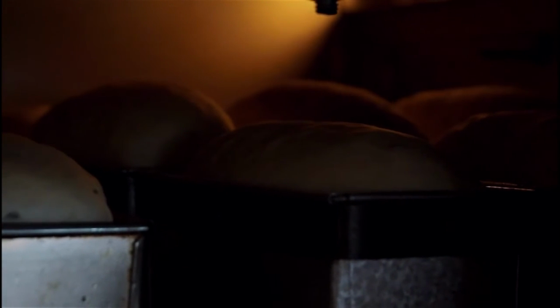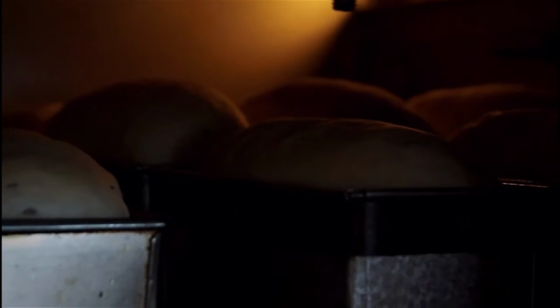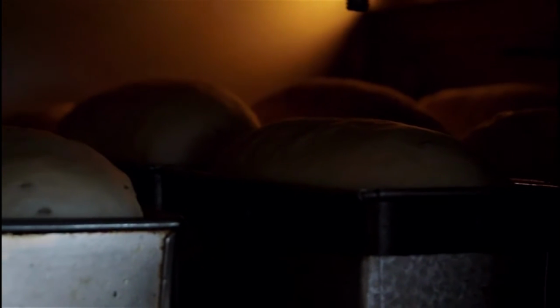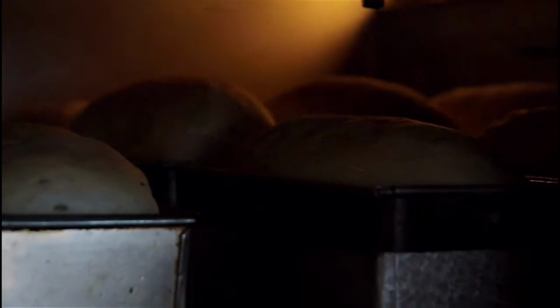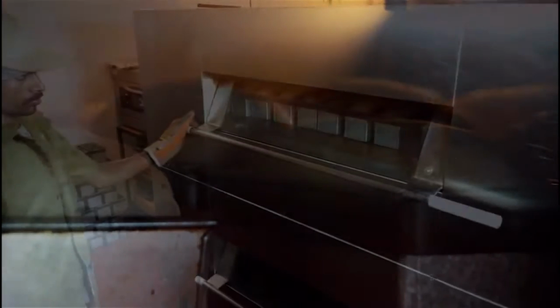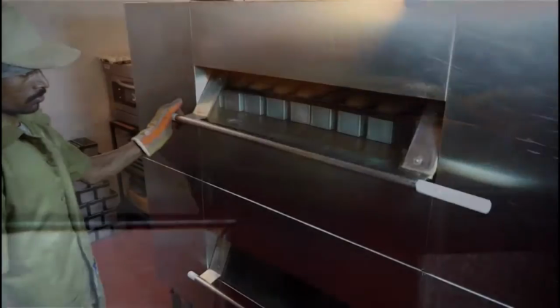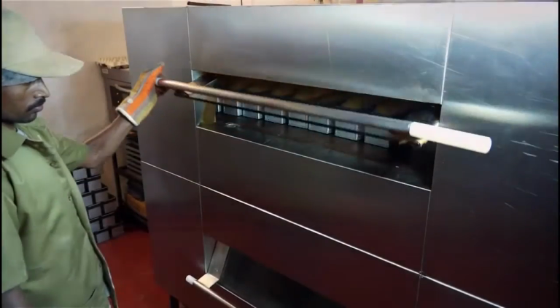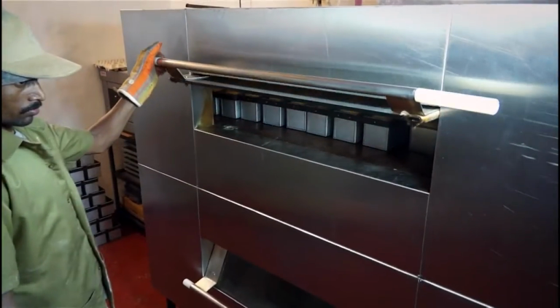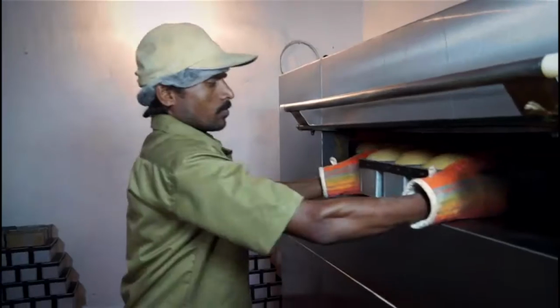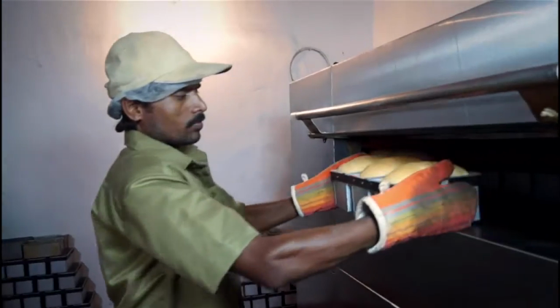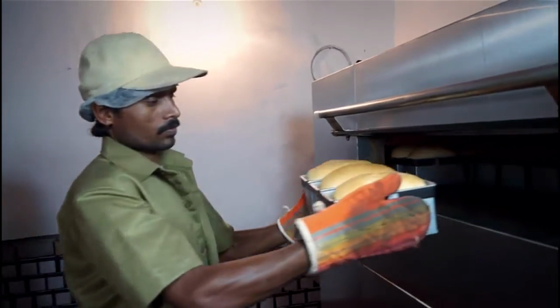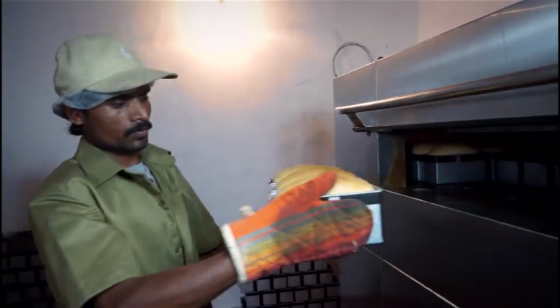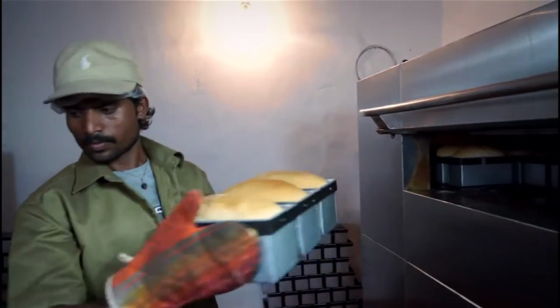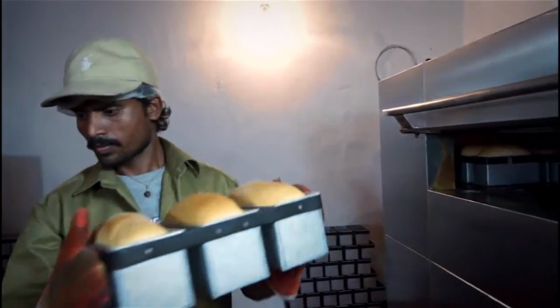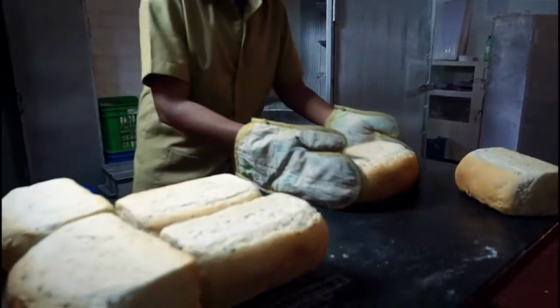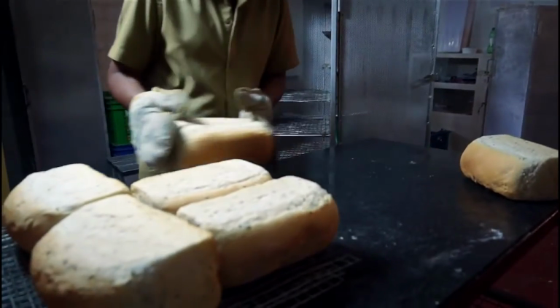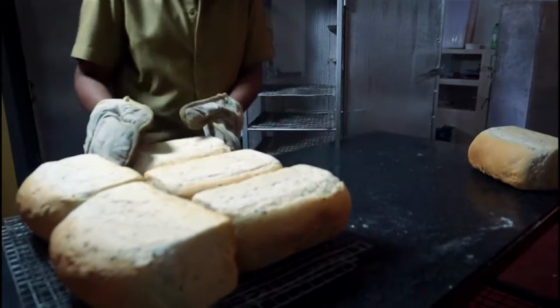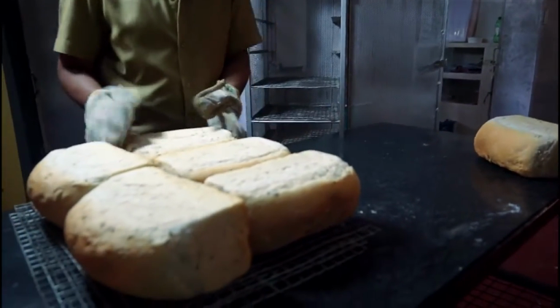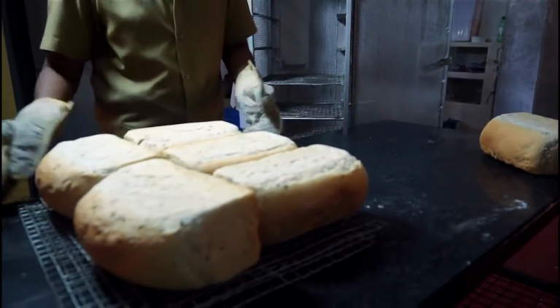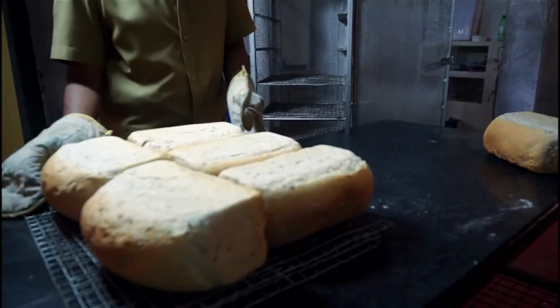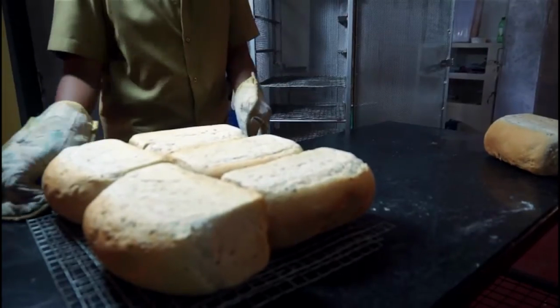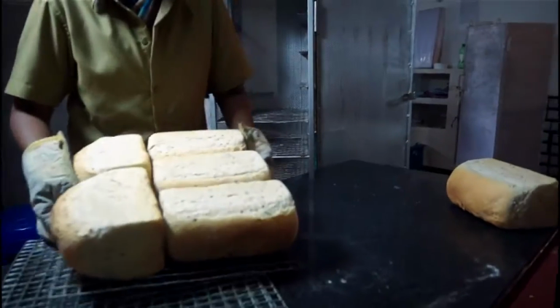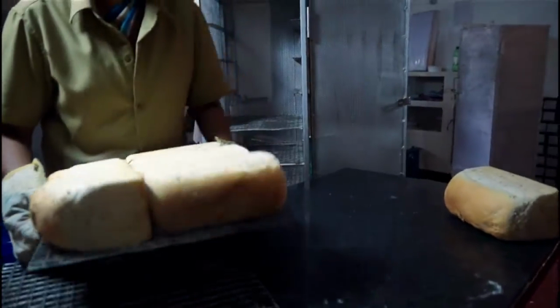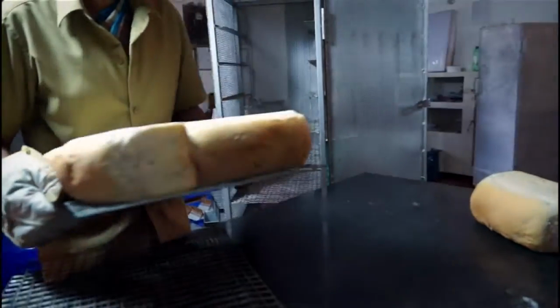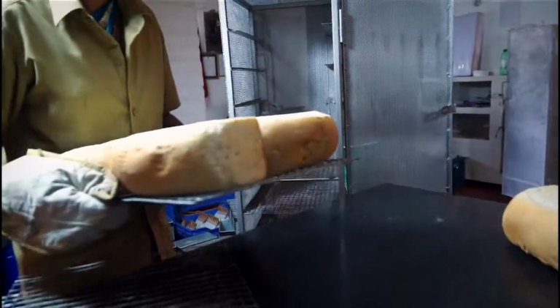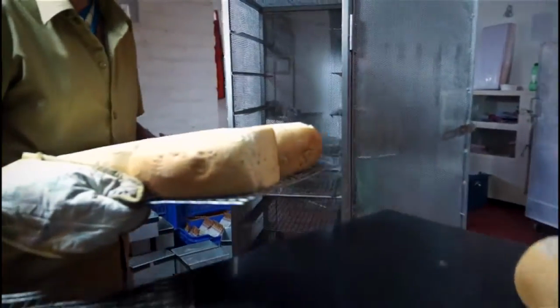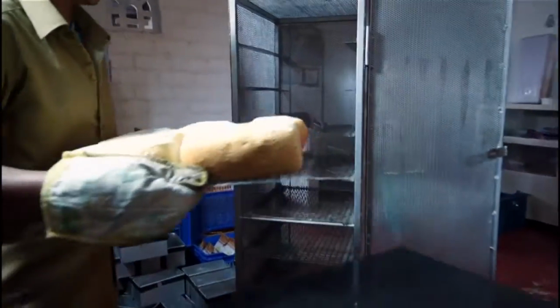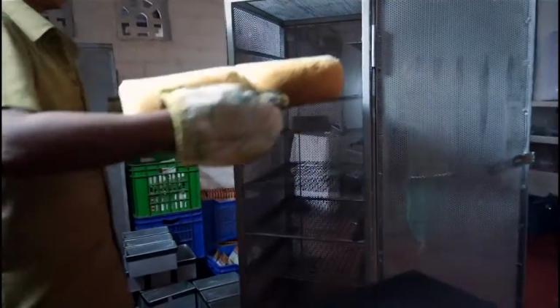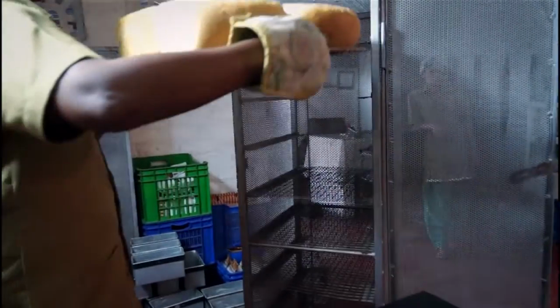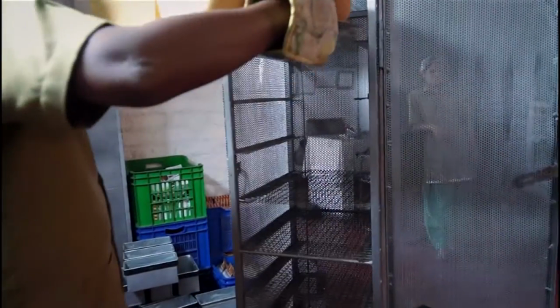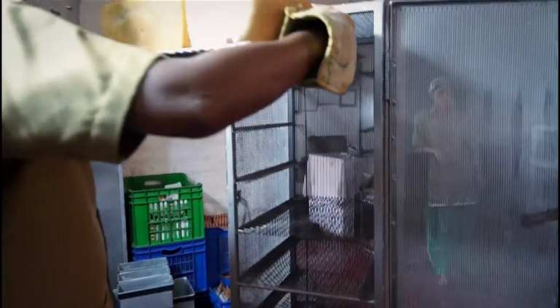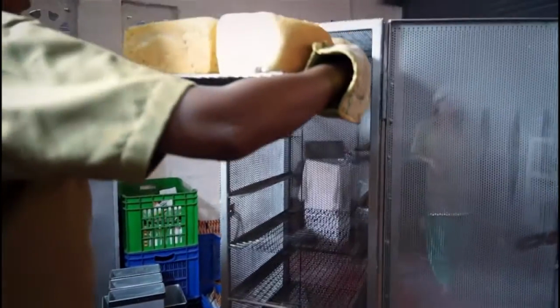After about 45 minutes in the oven, the bread is baked and then pulled out and placed on wire racks to cool. If this is not done, the bread would crumble very easily when sliced.